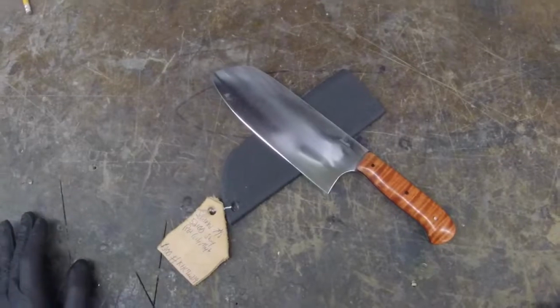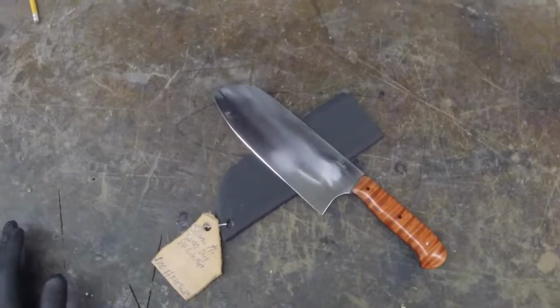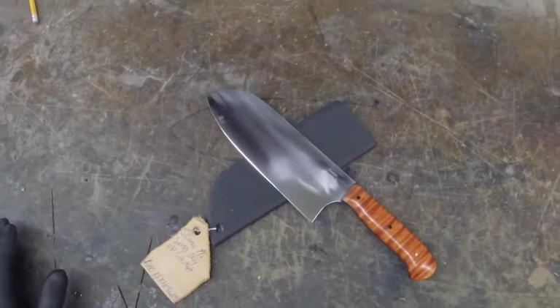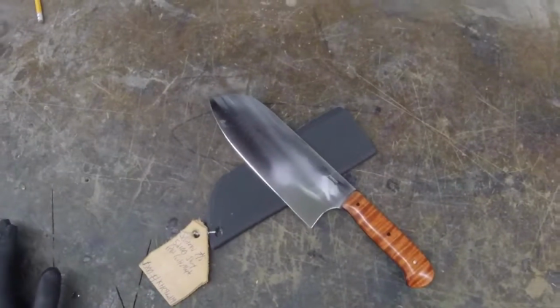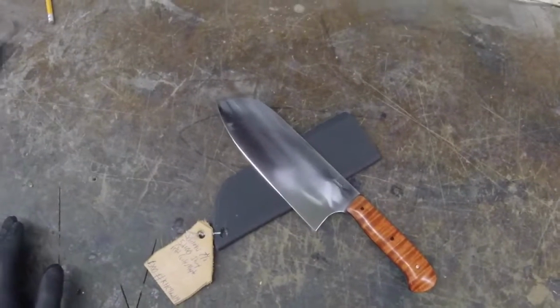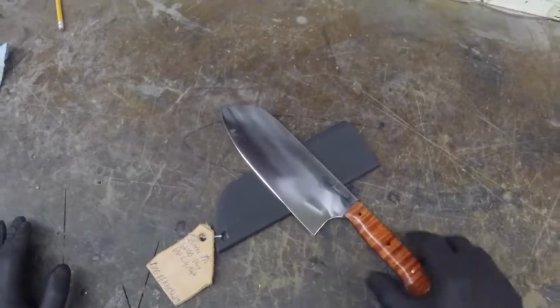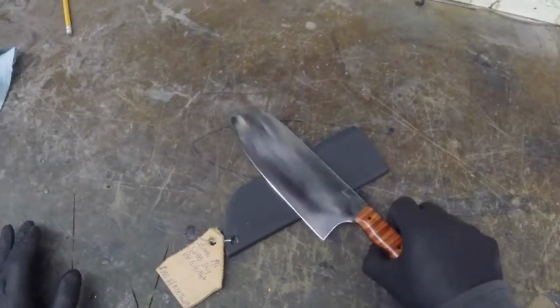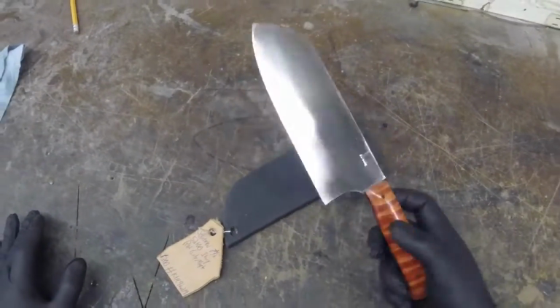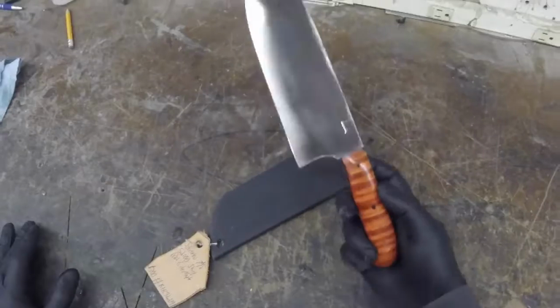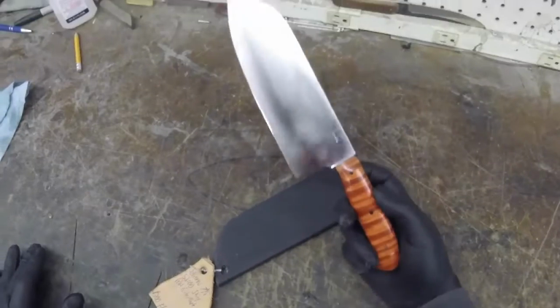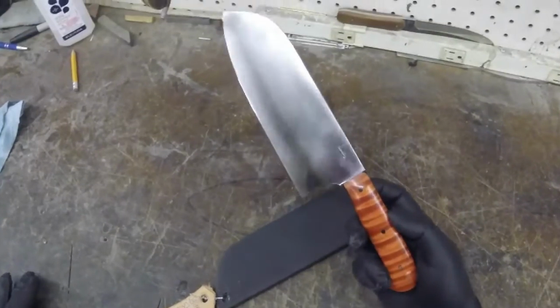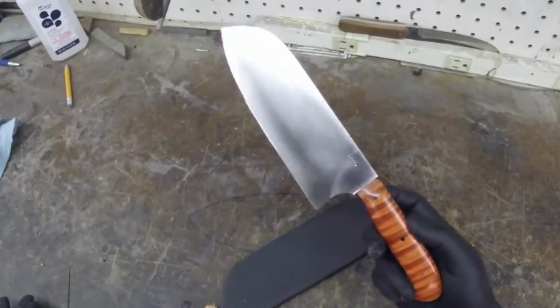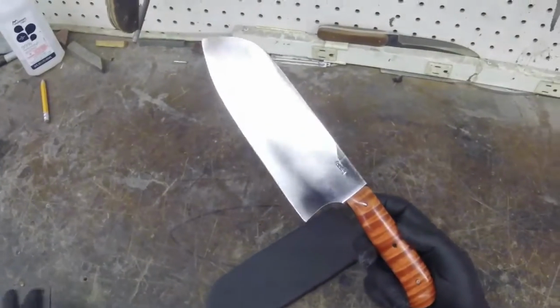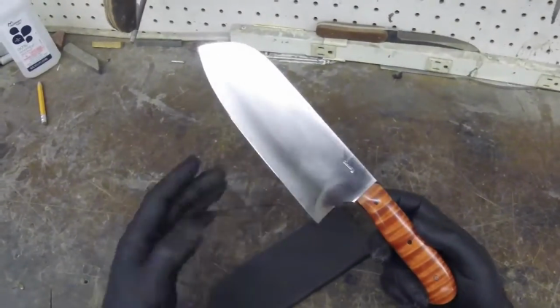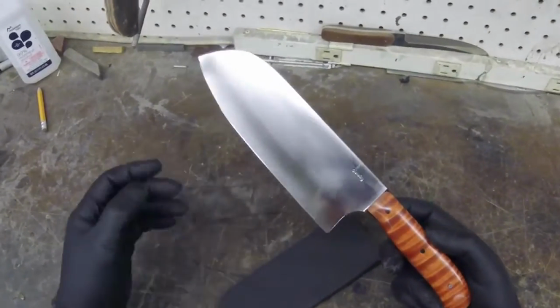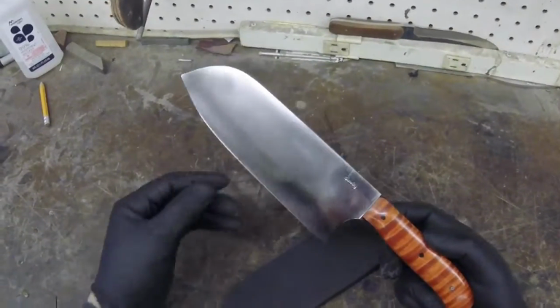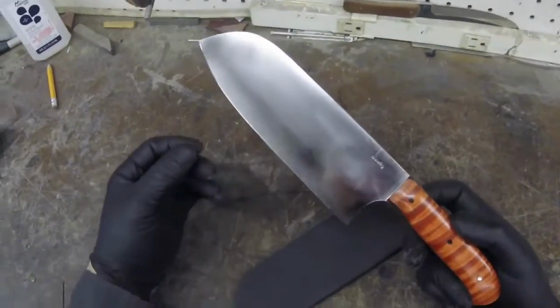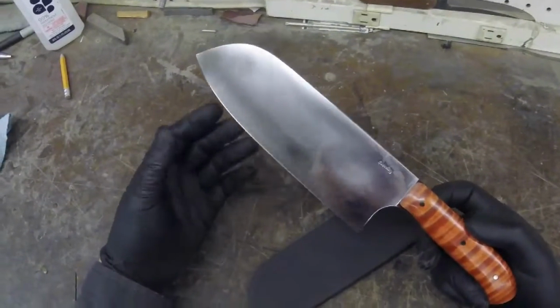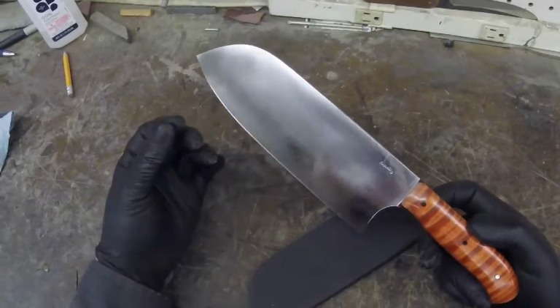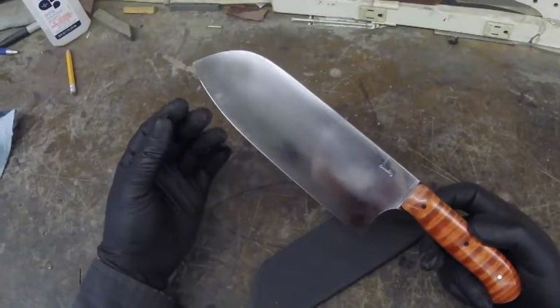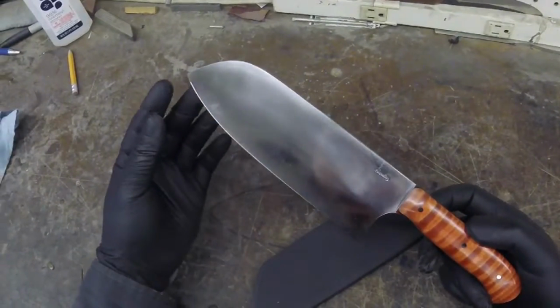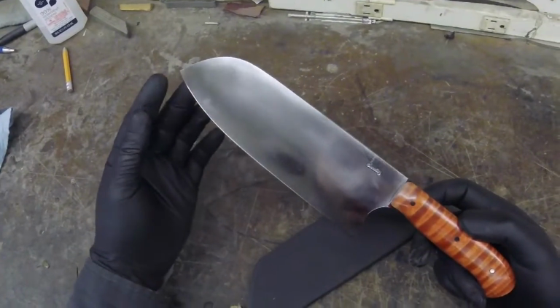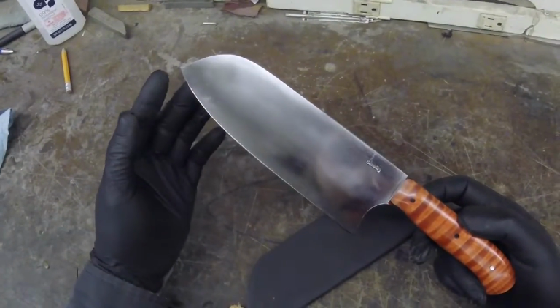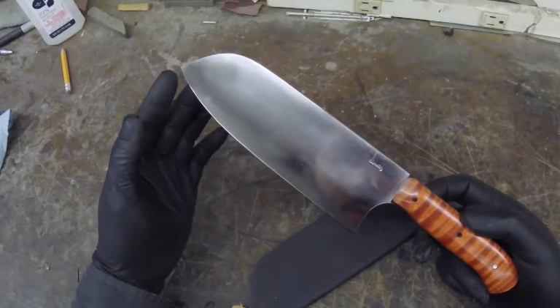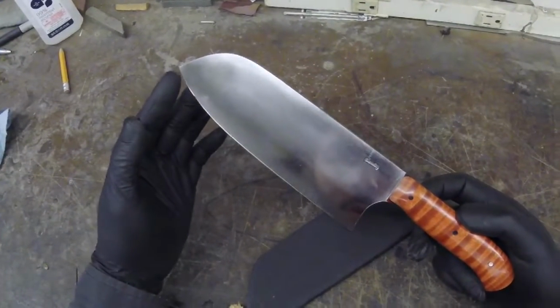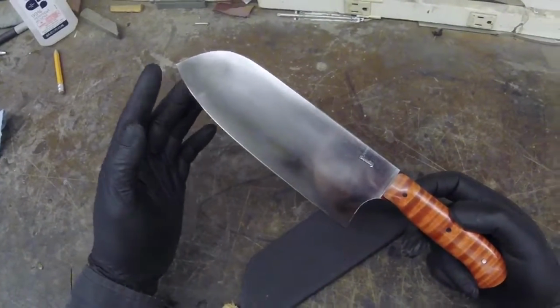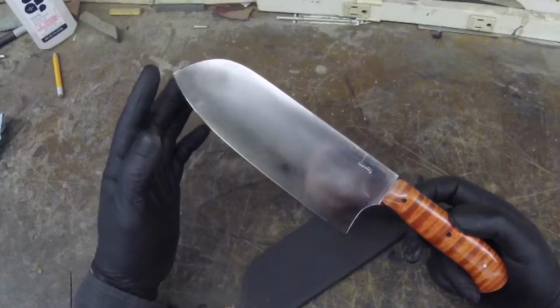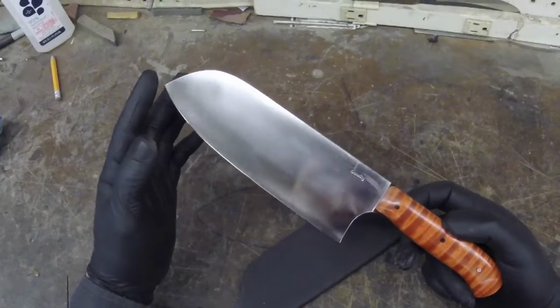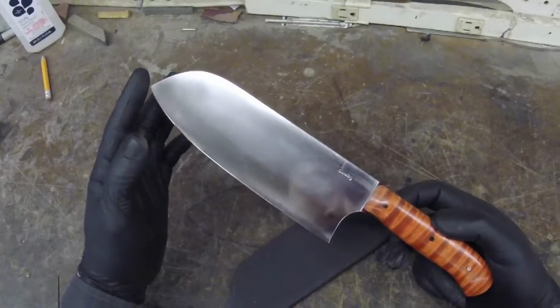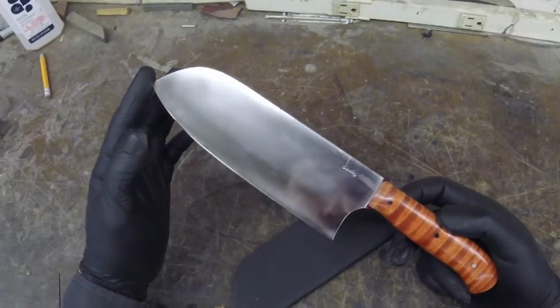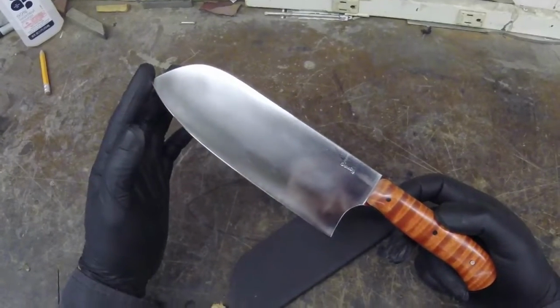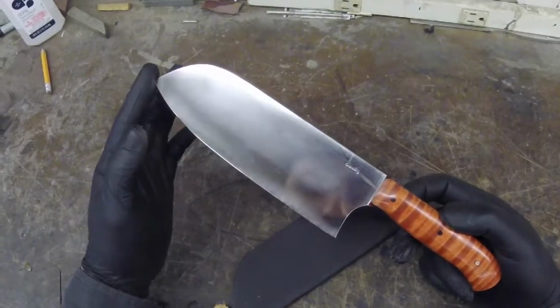Alright everyone, starting off on our first video for this week of knives going into stock, we have our Red Curly Maple 7.5 inch Santoku.